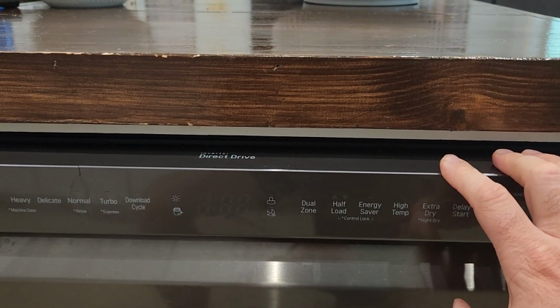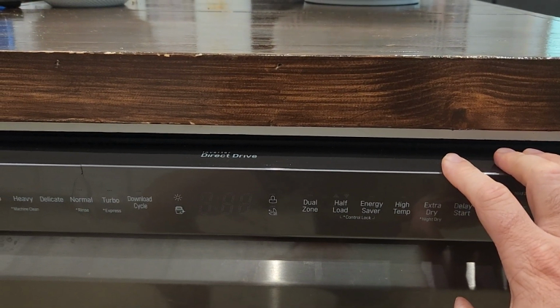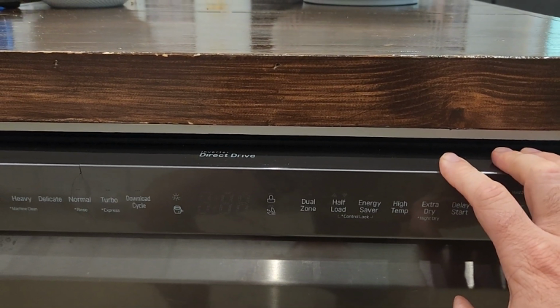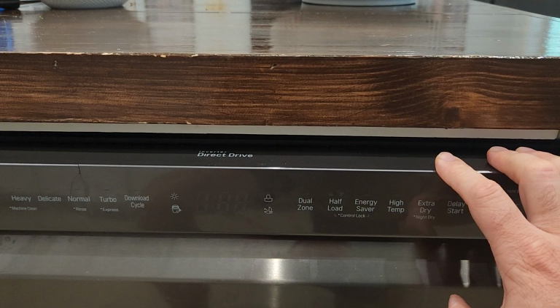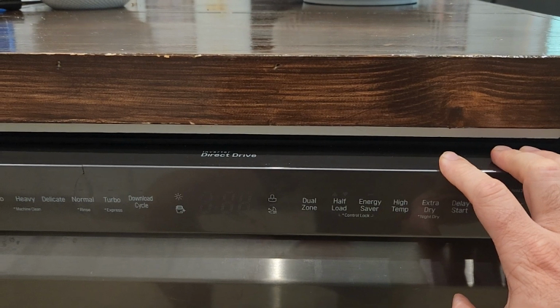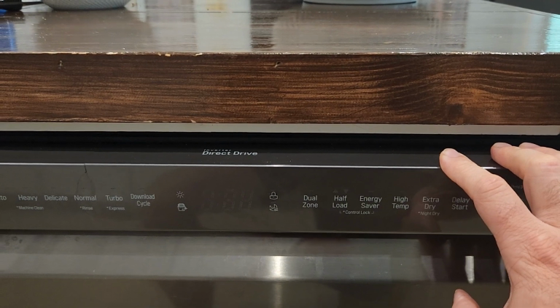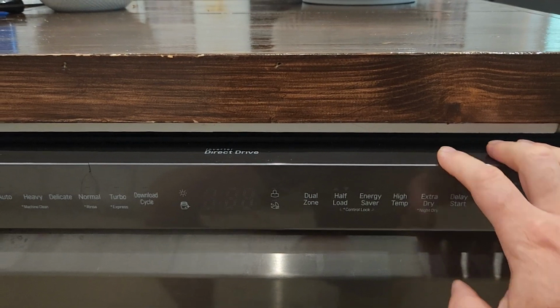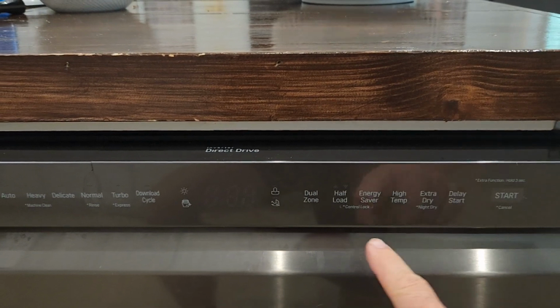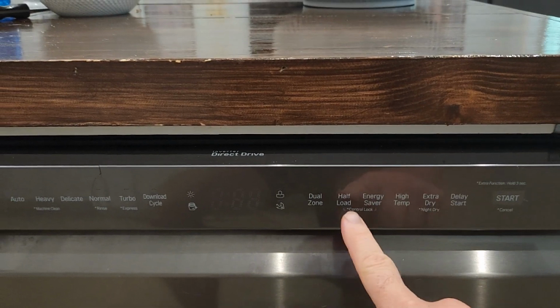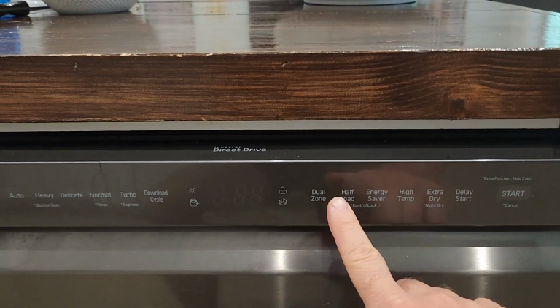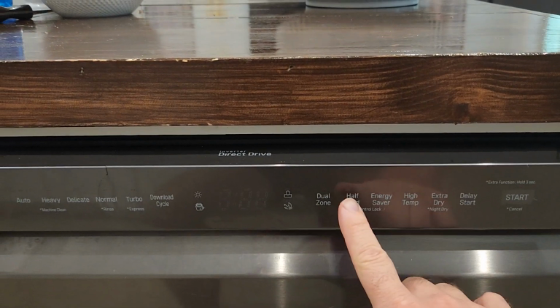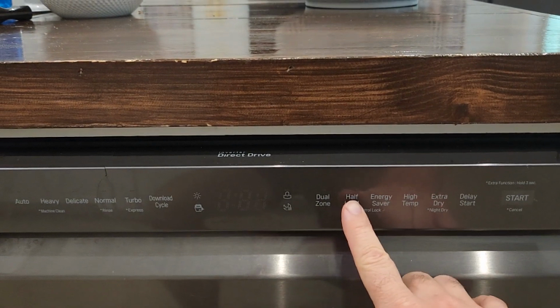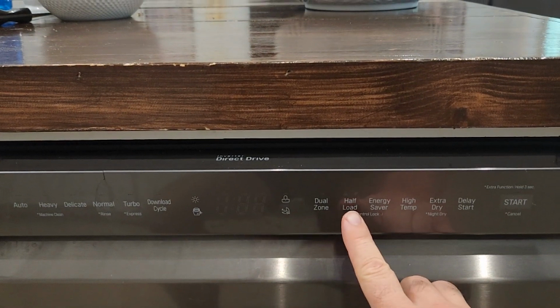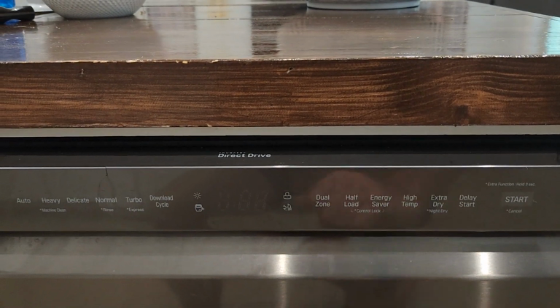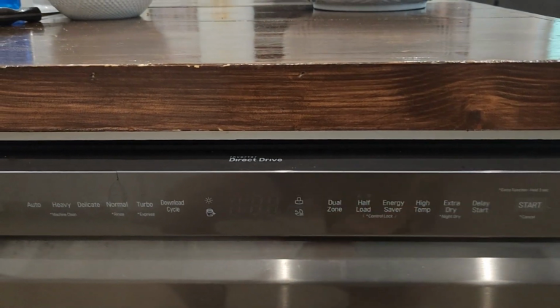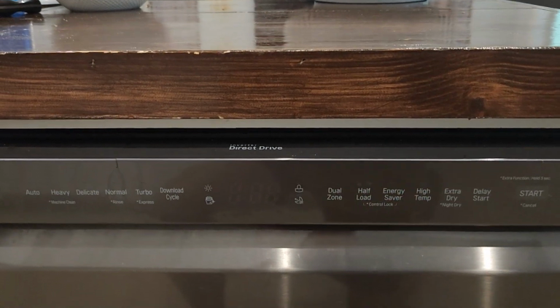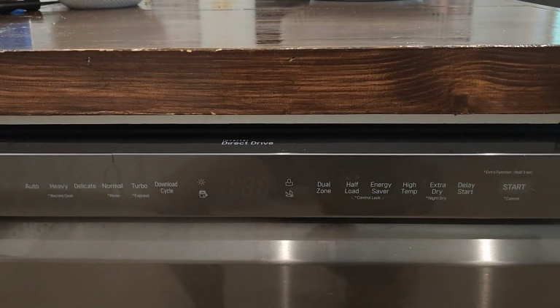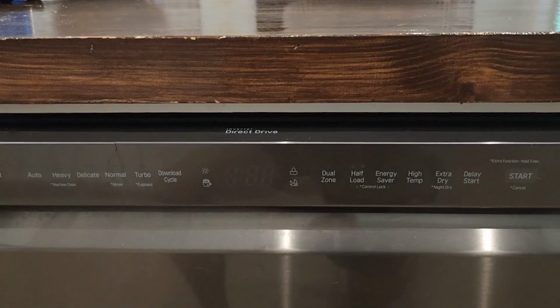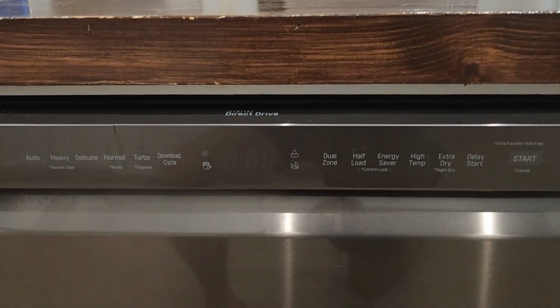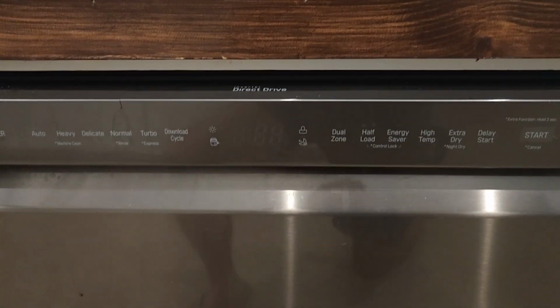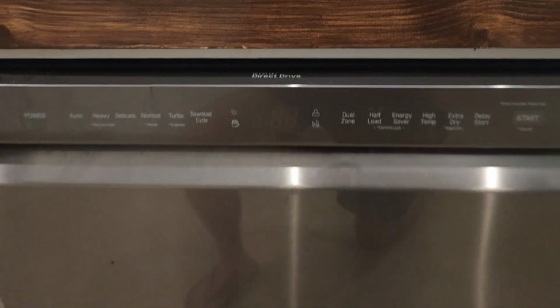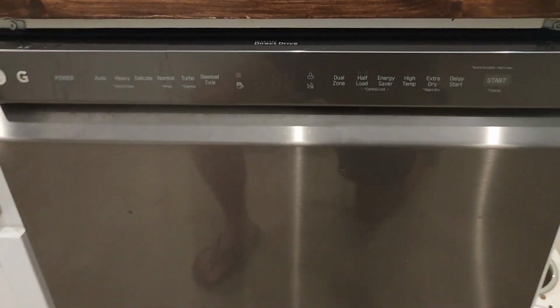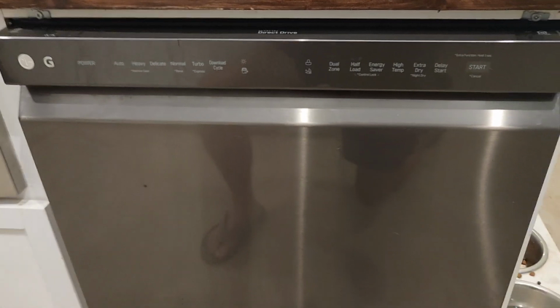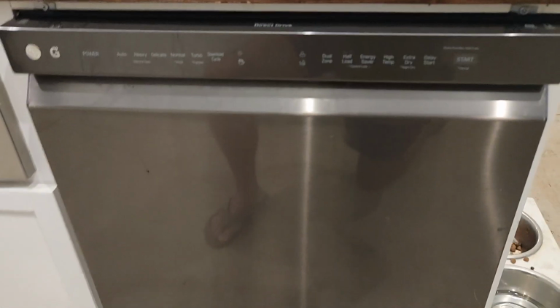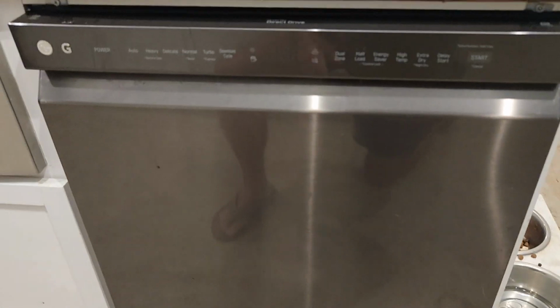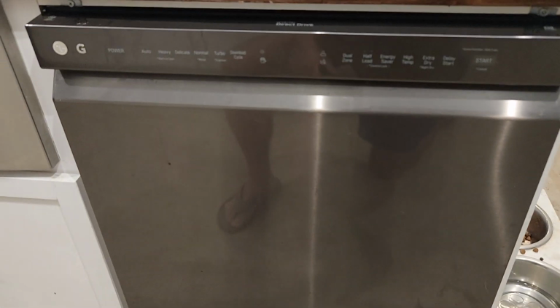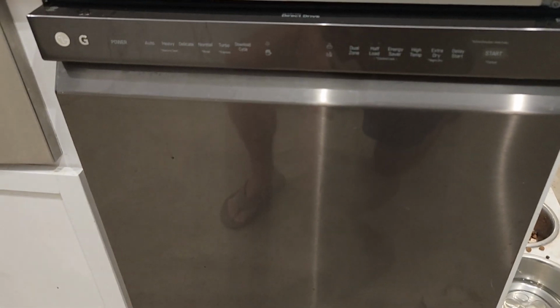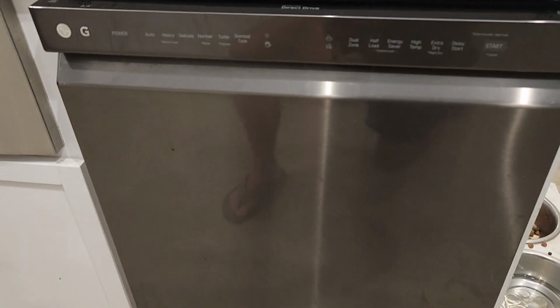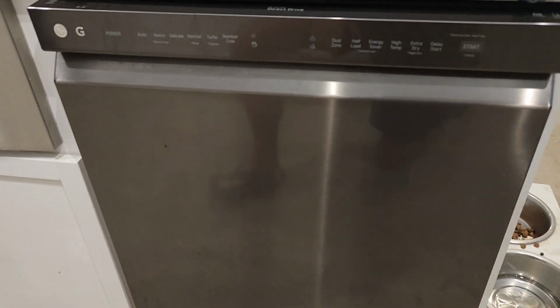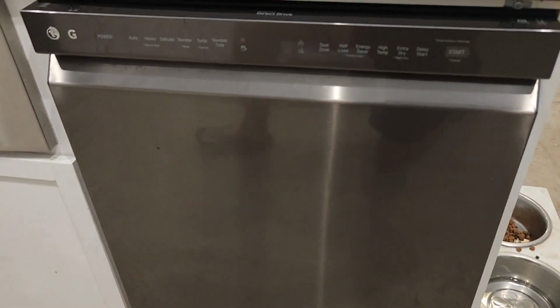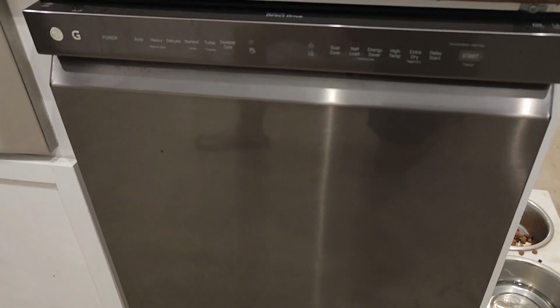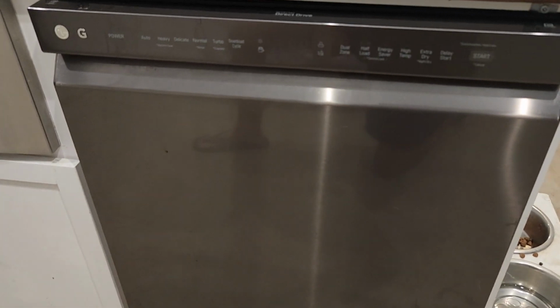And then to turn it back on, you do the same thing — hold the half load button and that will turn it back on or off. Anyway, if you could like the video and subscribe, hope you have a blessed day.